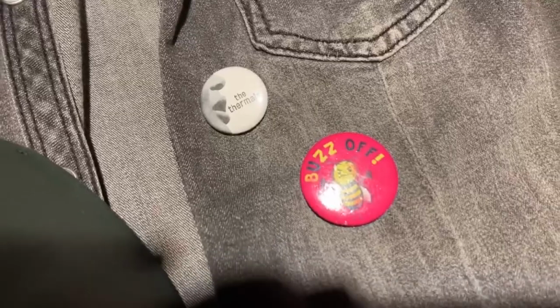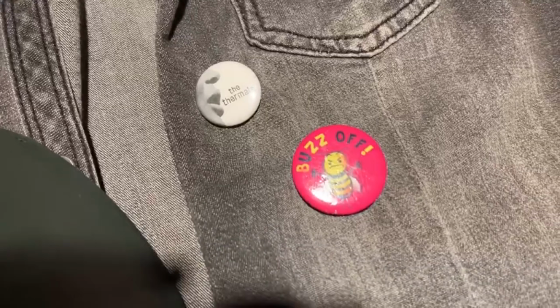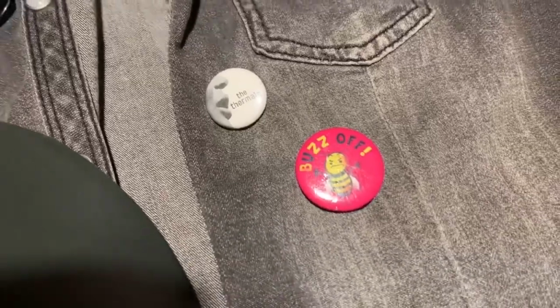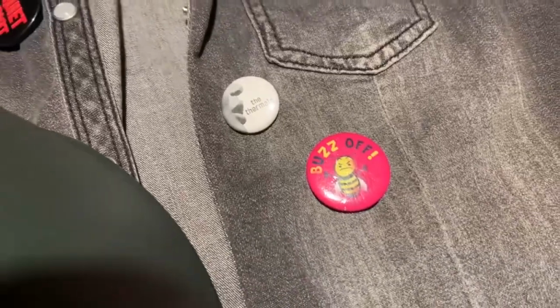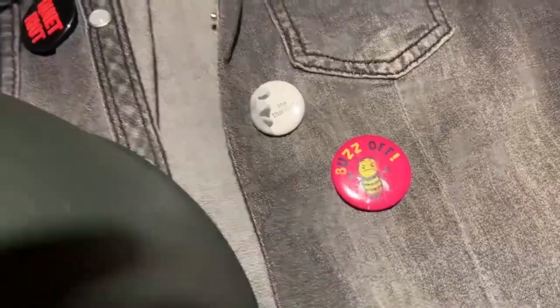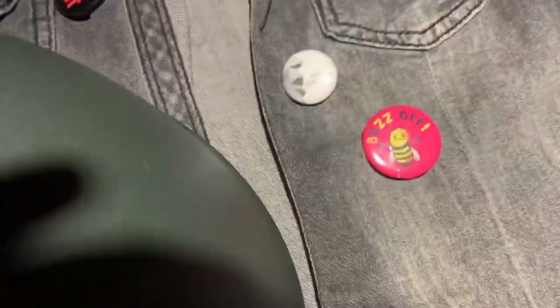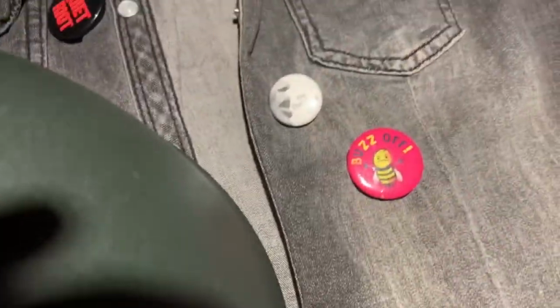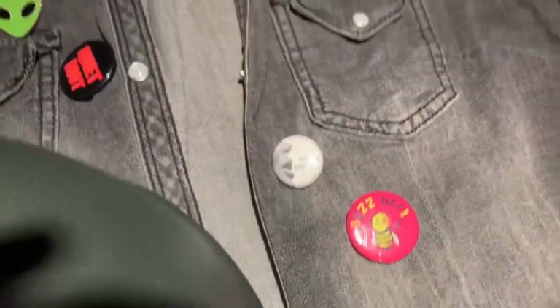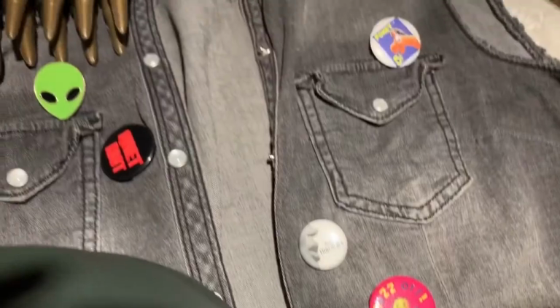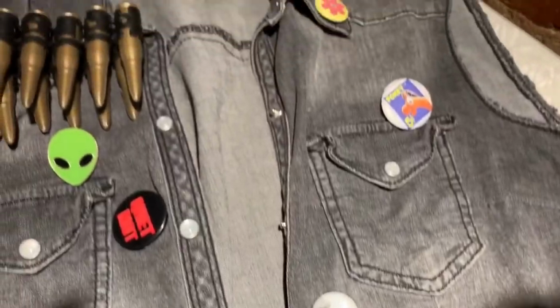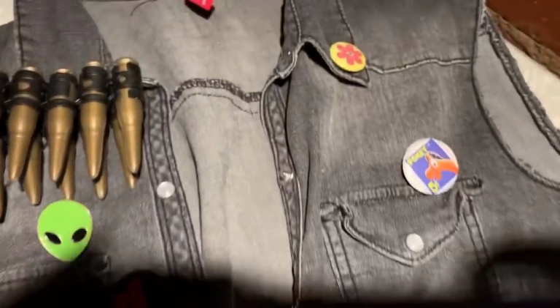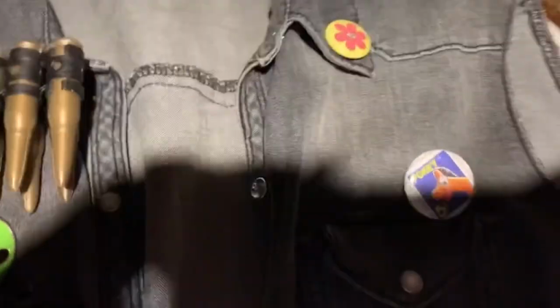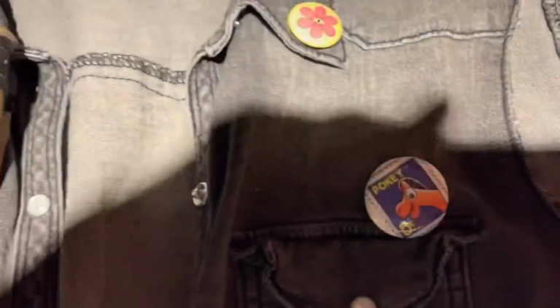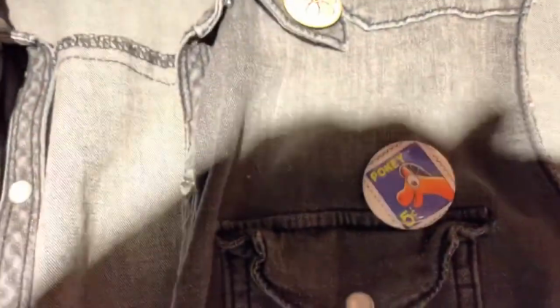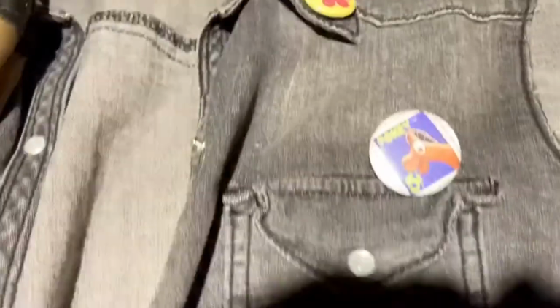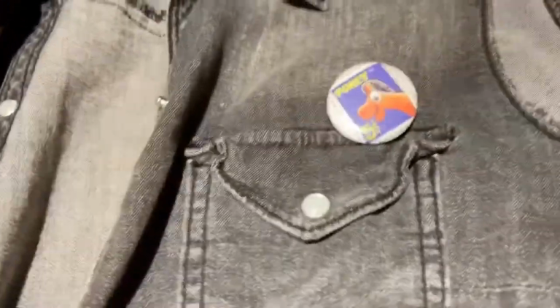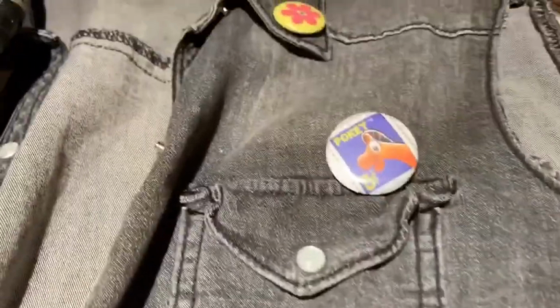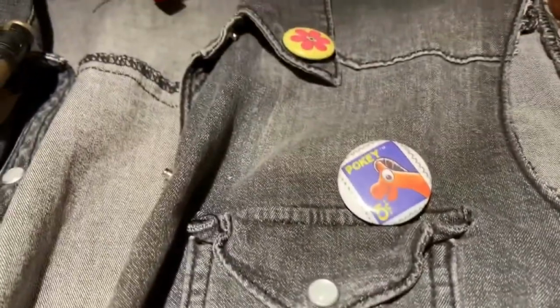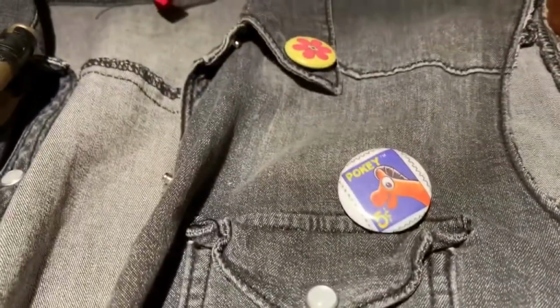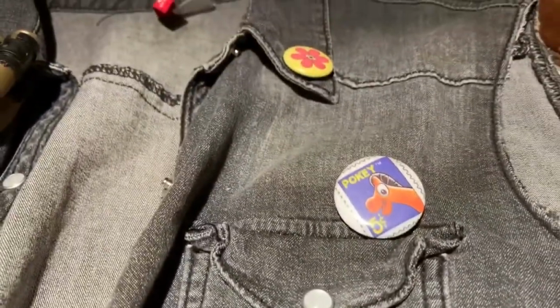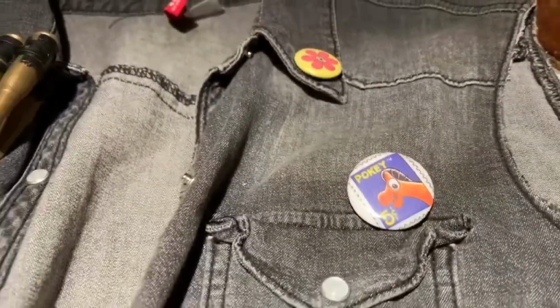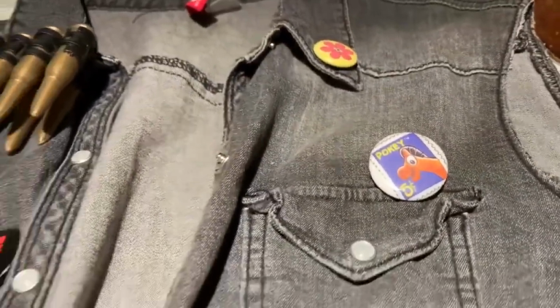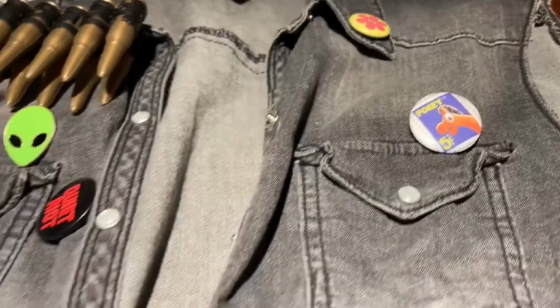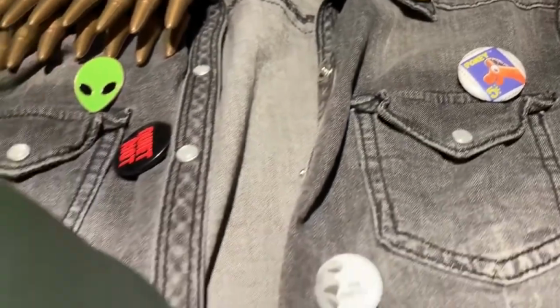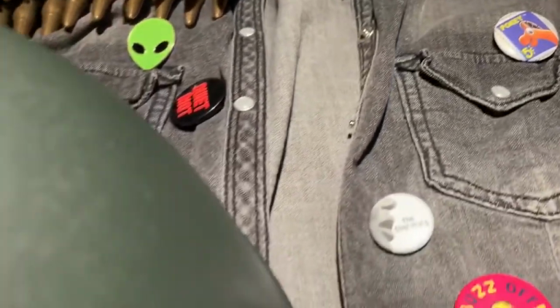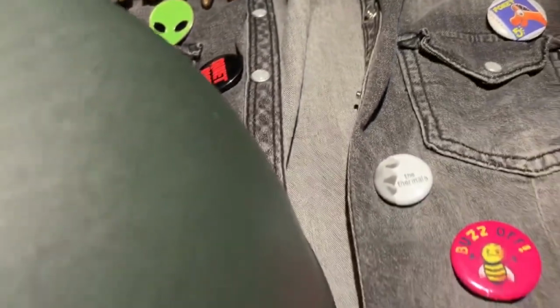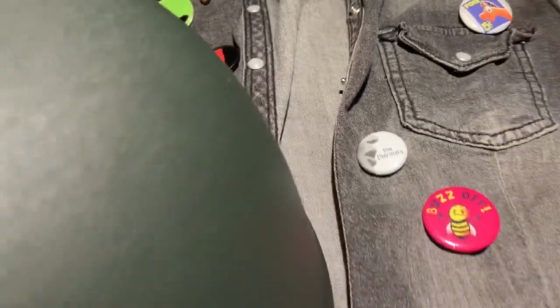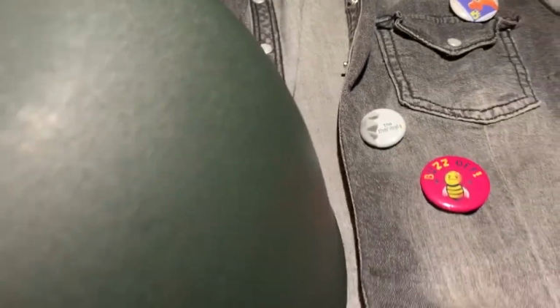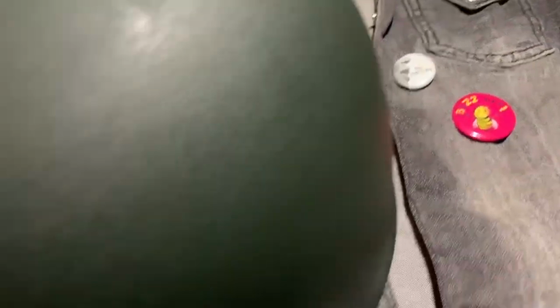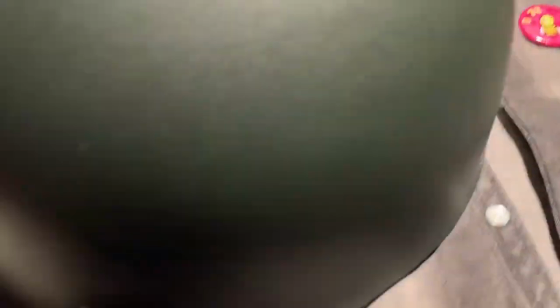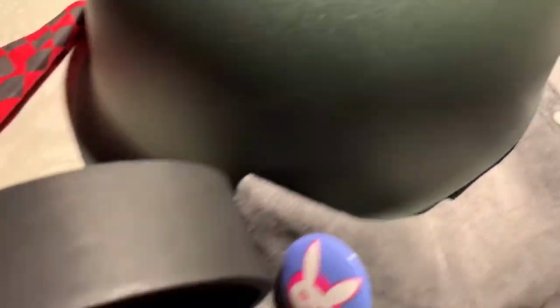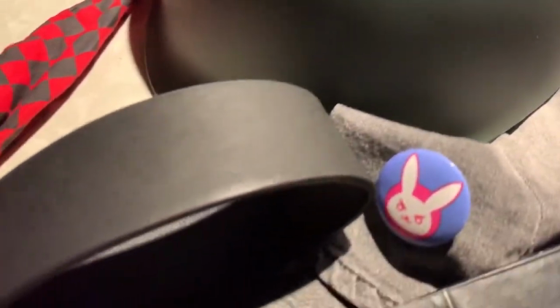Here's a closer look at the pins. I have this bumblebee pin, a Pokey pin from Gumby, and then a pin from the Thermals which is one of my favorite bands of all time, and then a couple other pins that I got over the years.